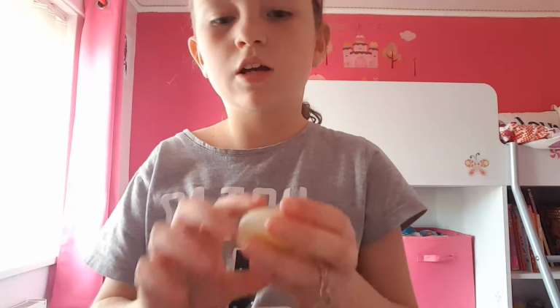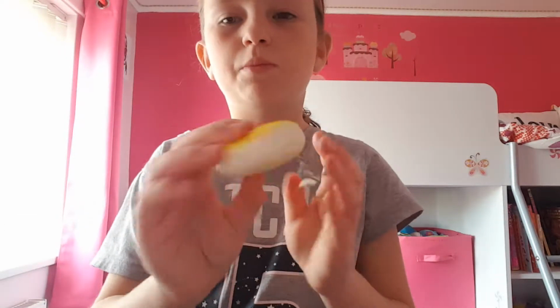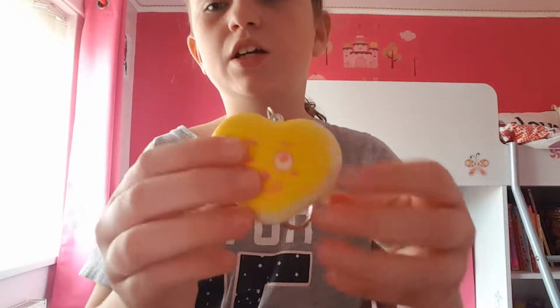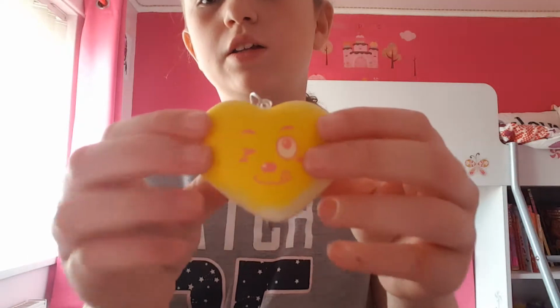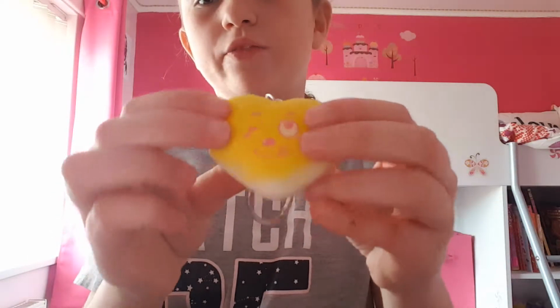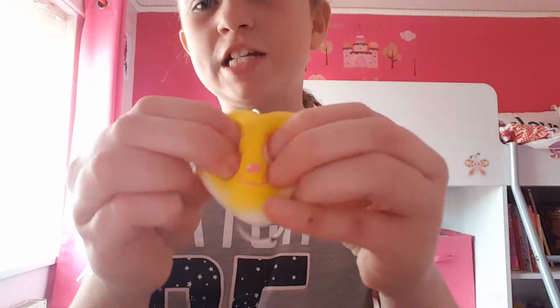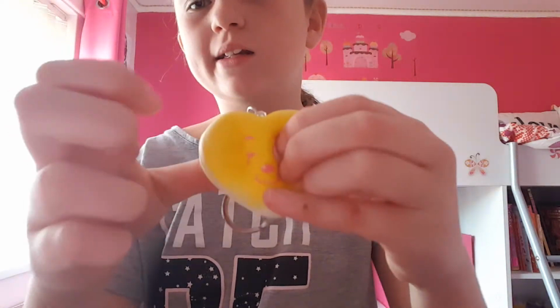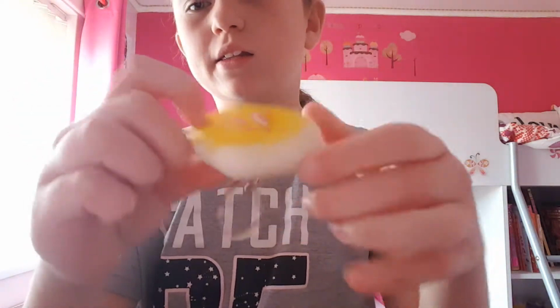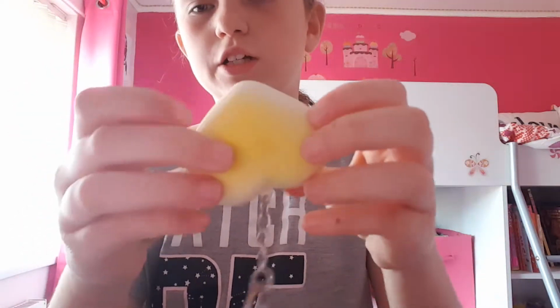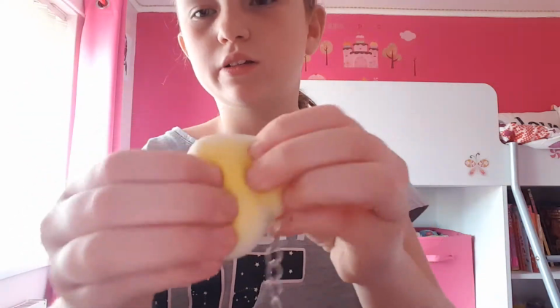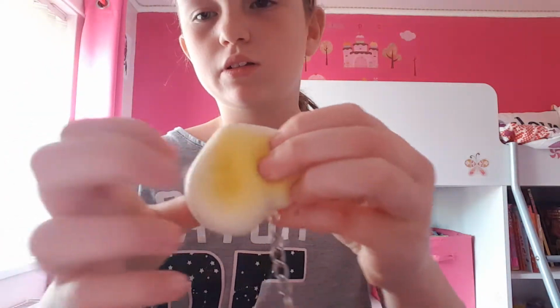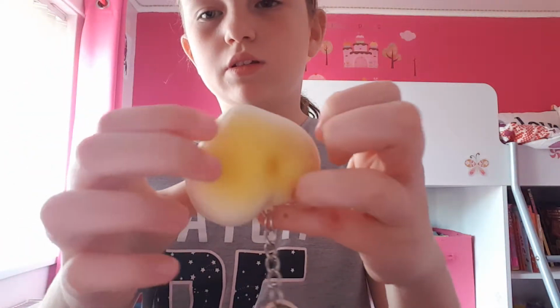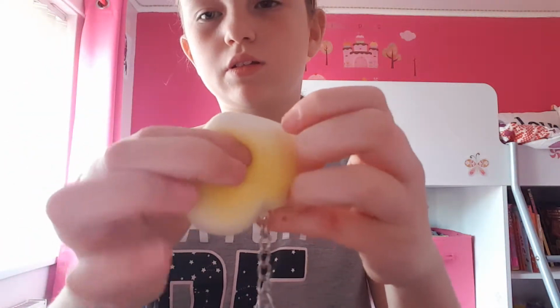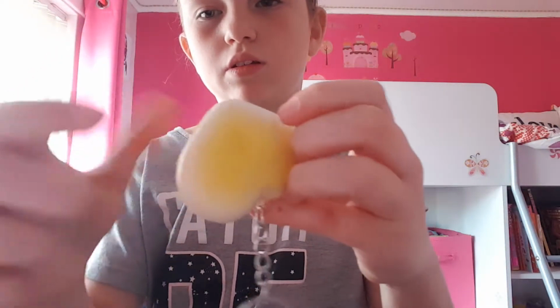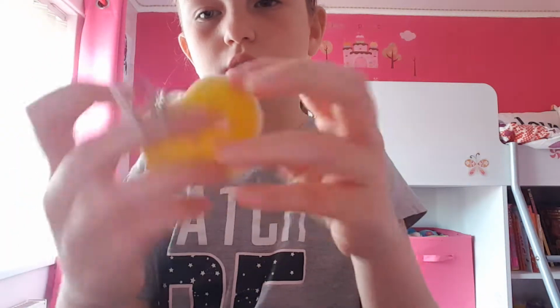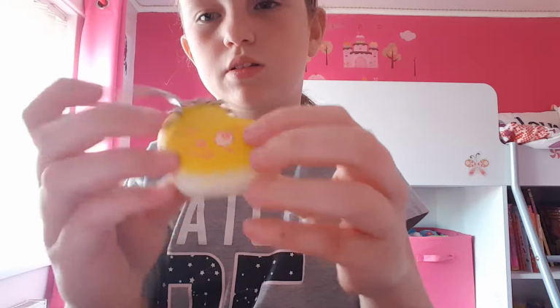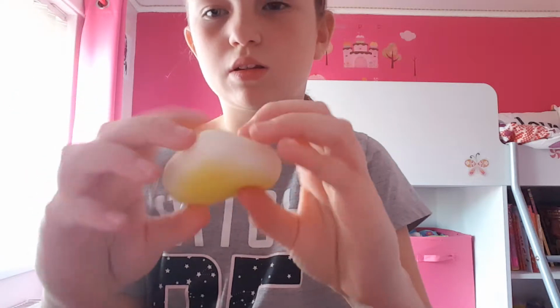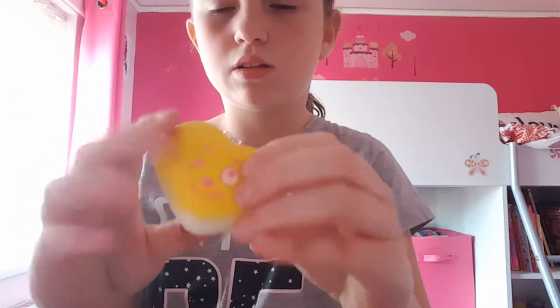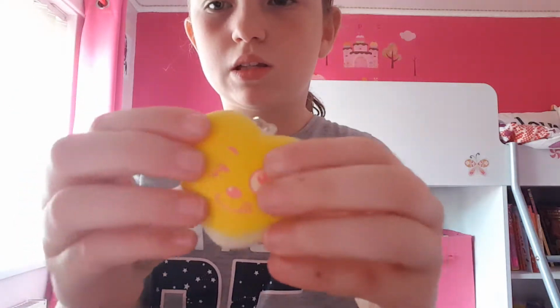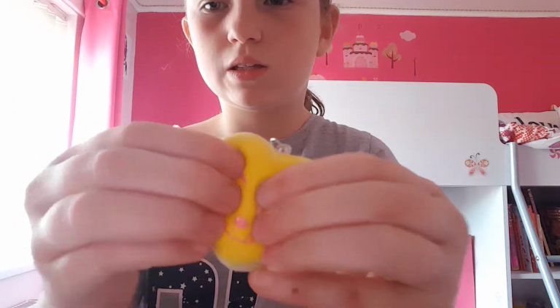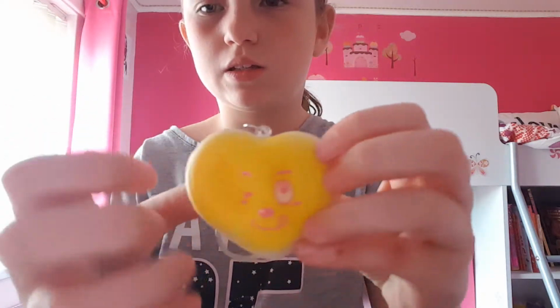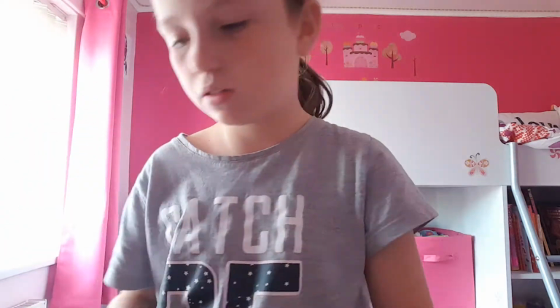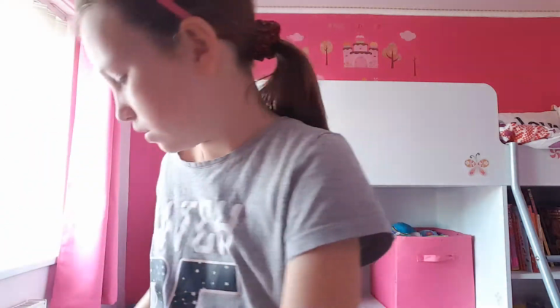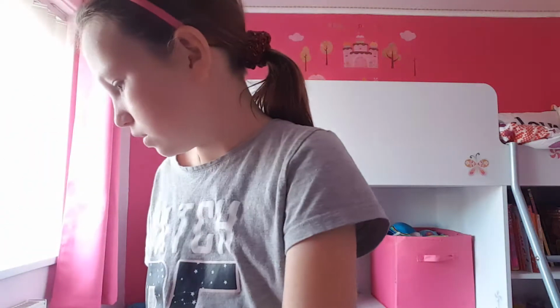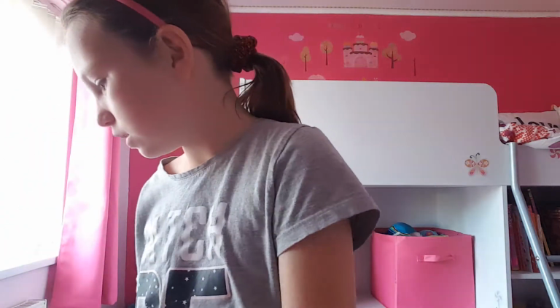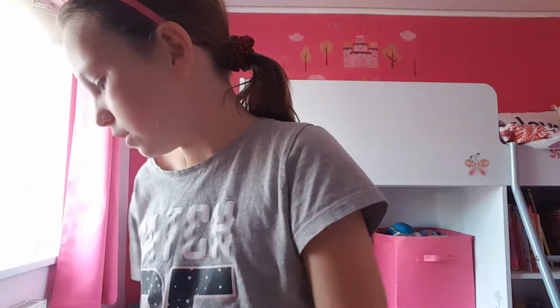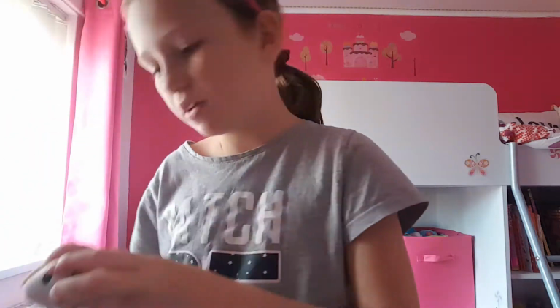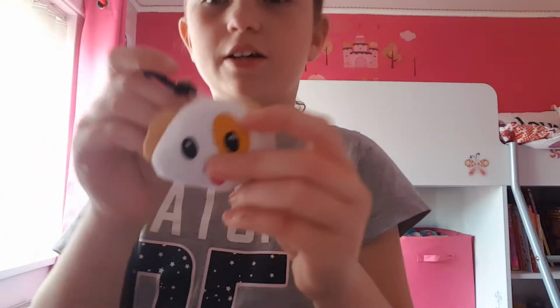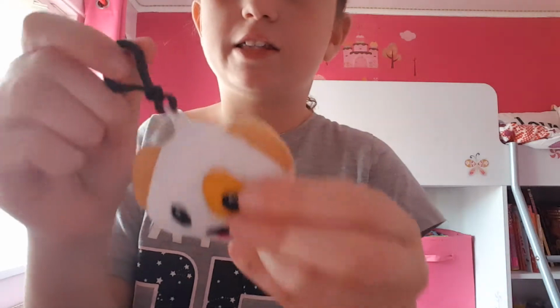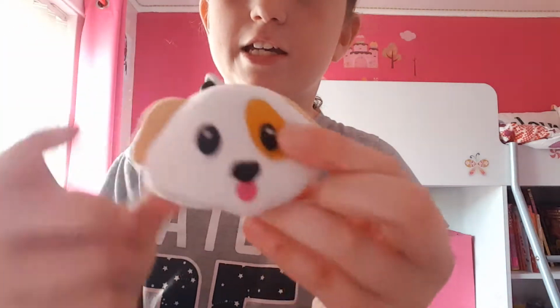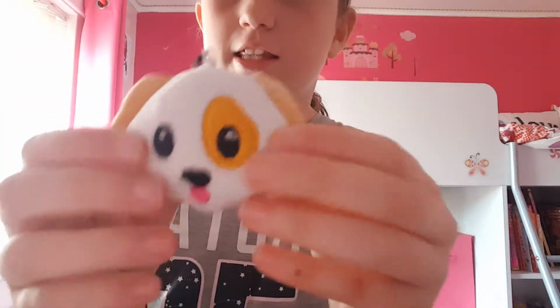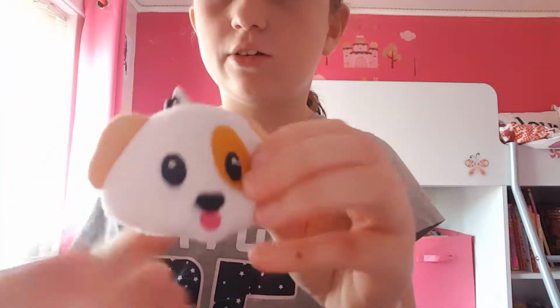And then I'm giving her this very dense squishy. And then I'm giving her this keychain — it's a dog.